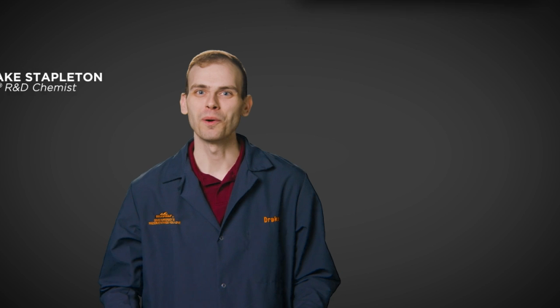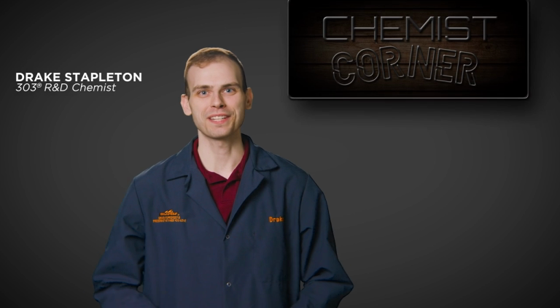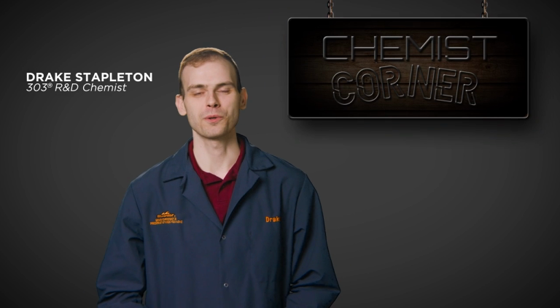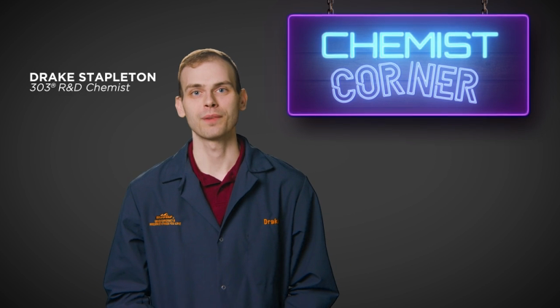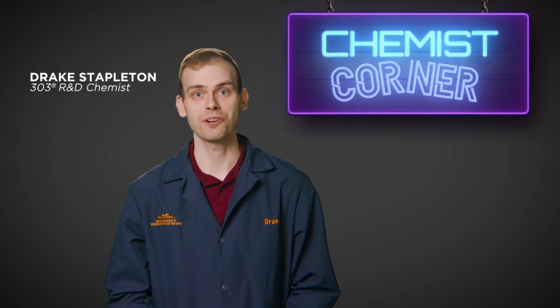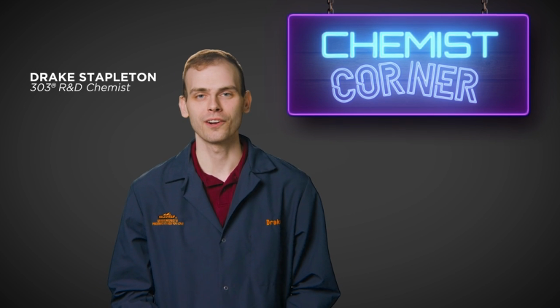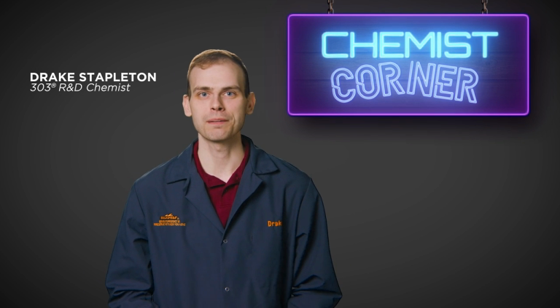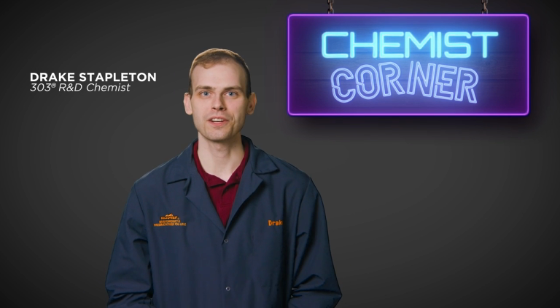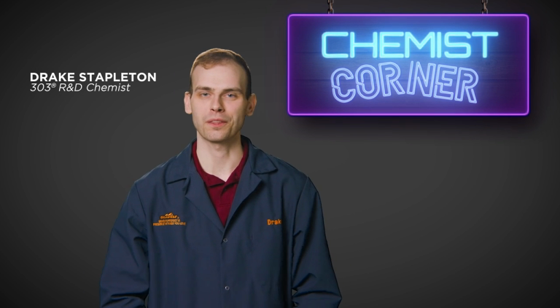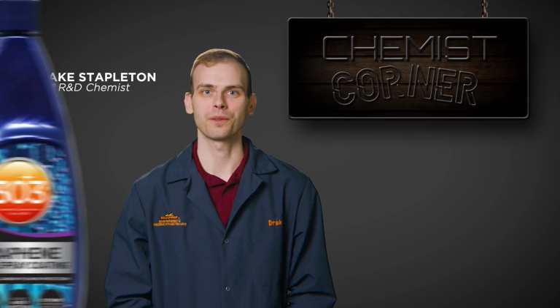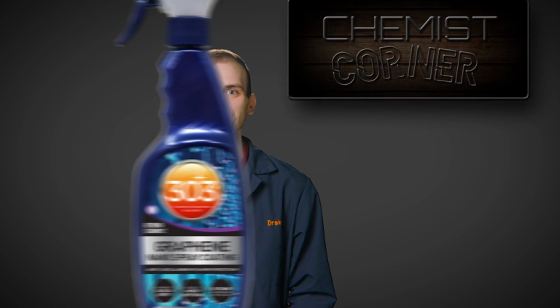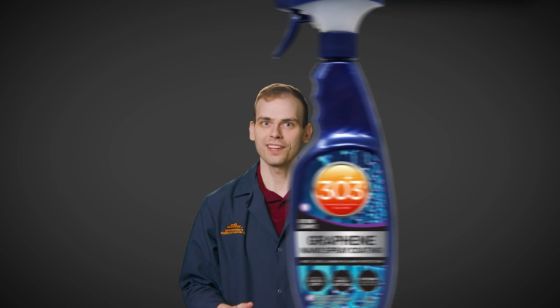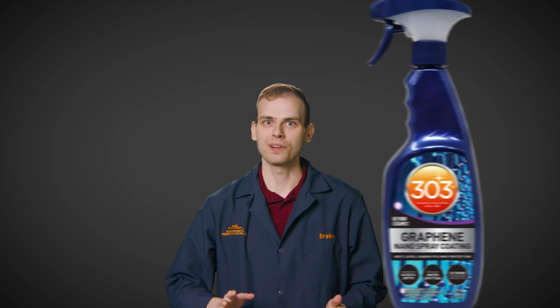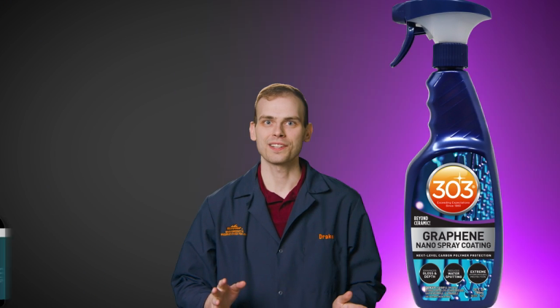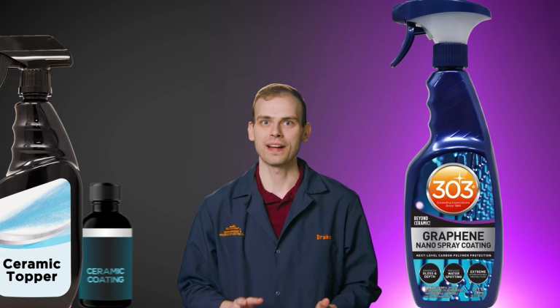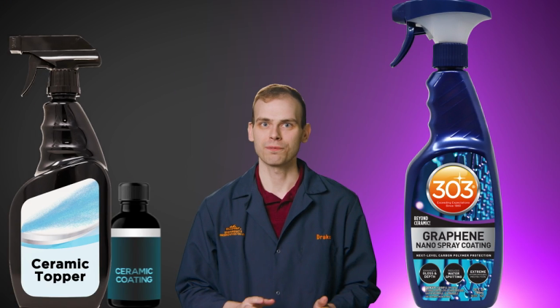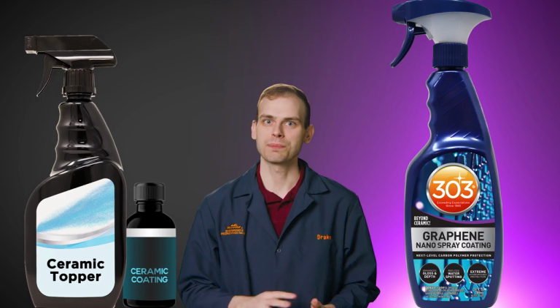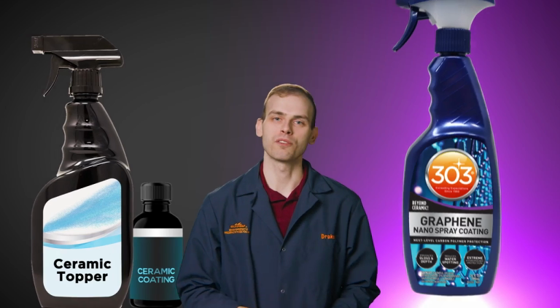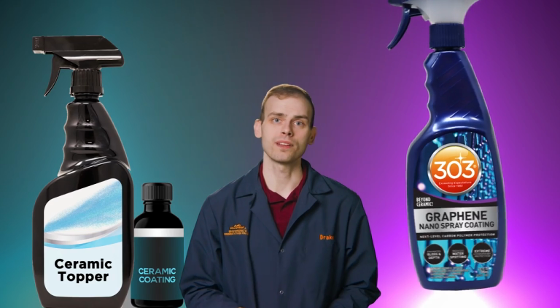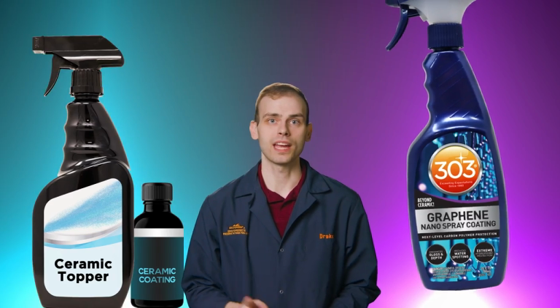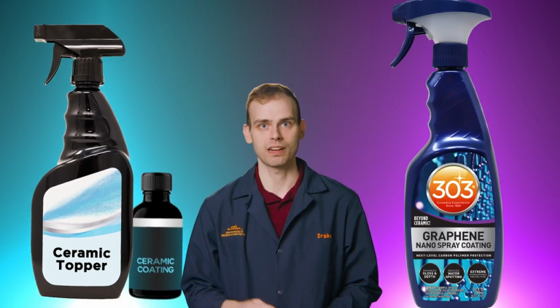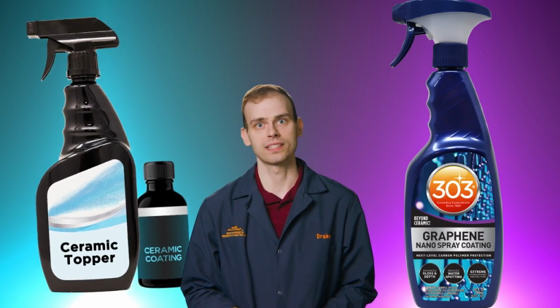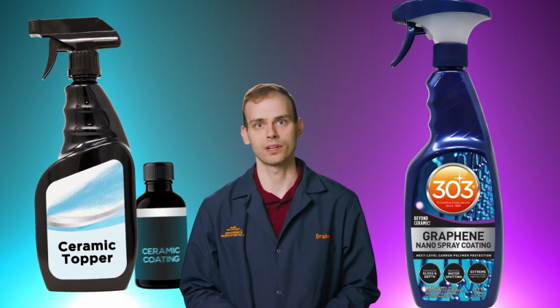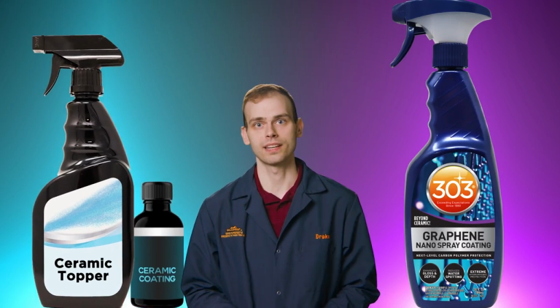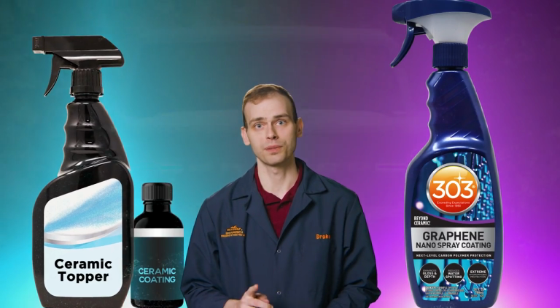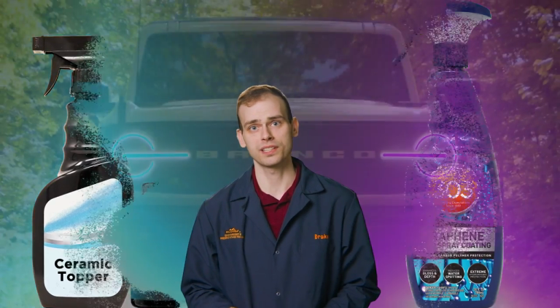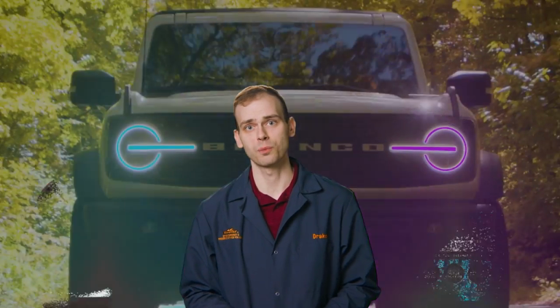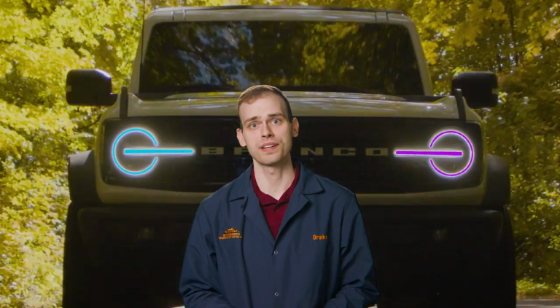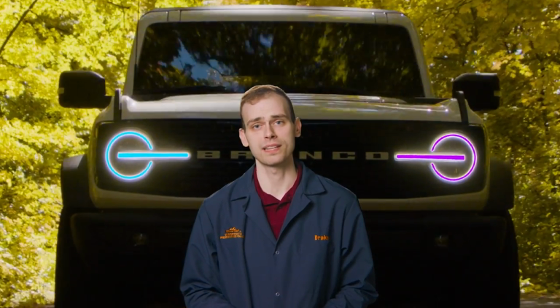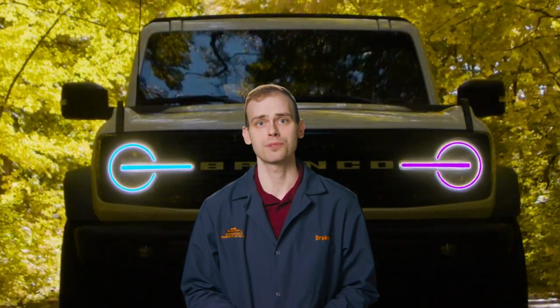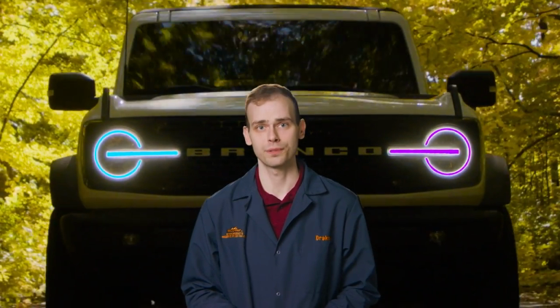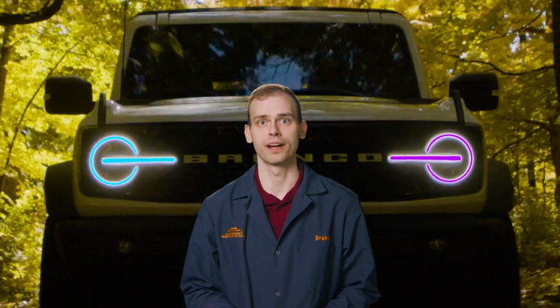Welcome to Chemist Corner. I'm Drake, an R&D chemist here at 303. Today I want to talk to you about the differences between graphene and ceramic detailing products and help you decide which one is the best option for your ride.